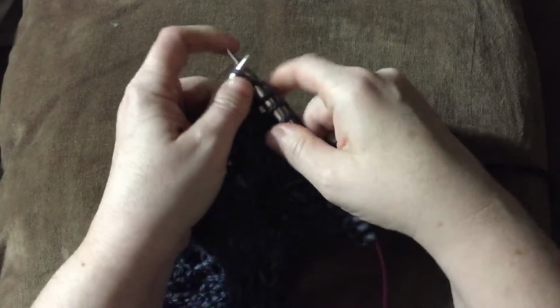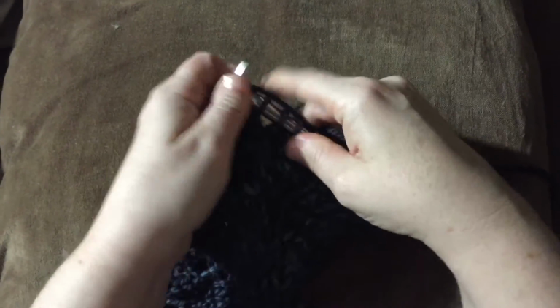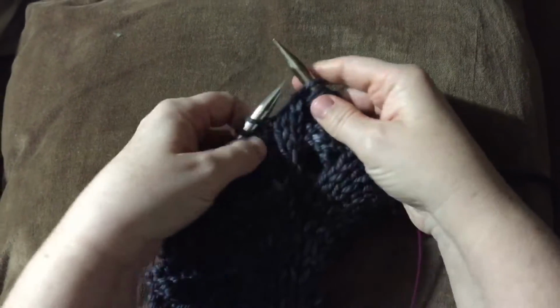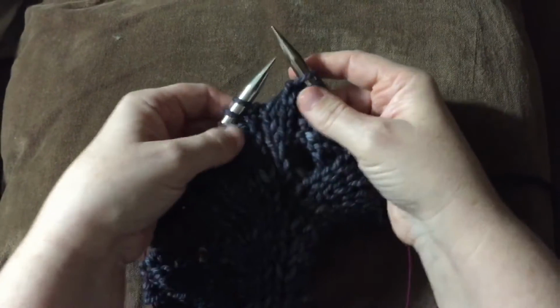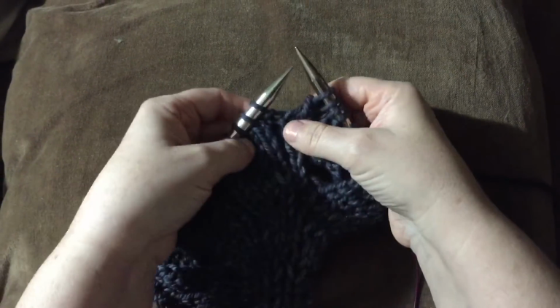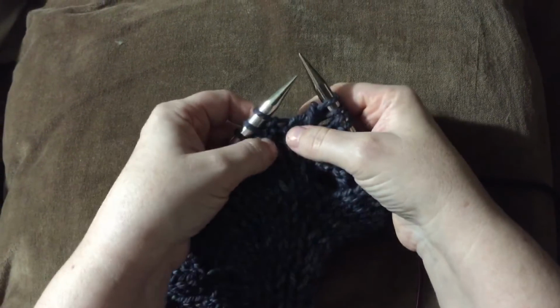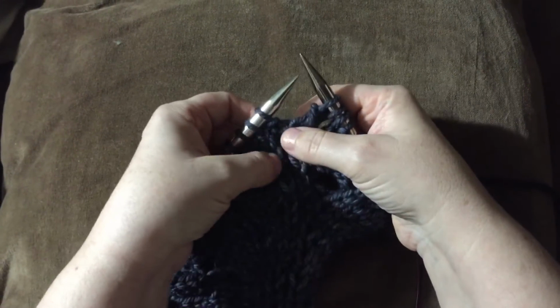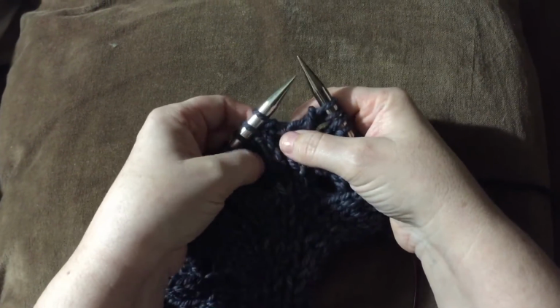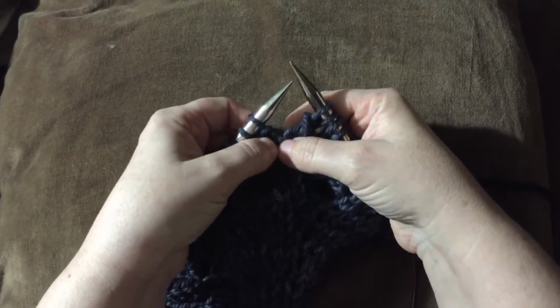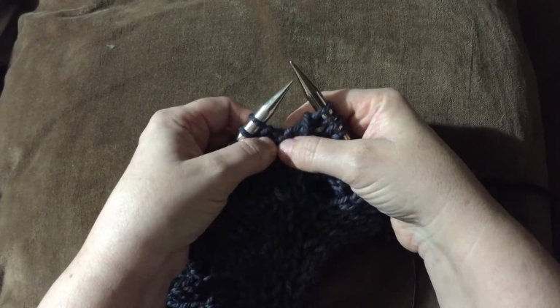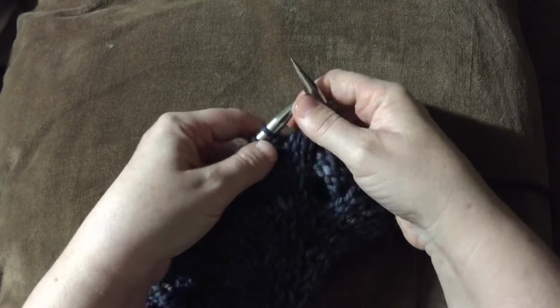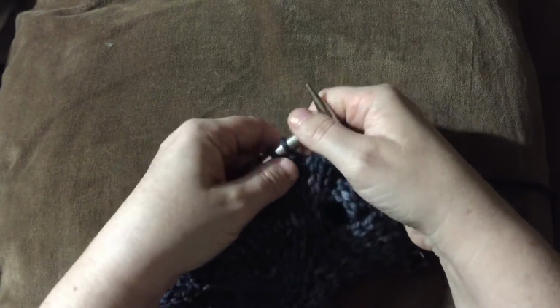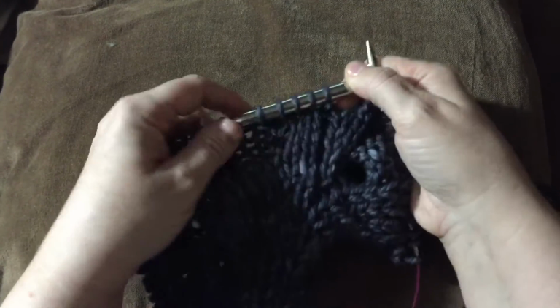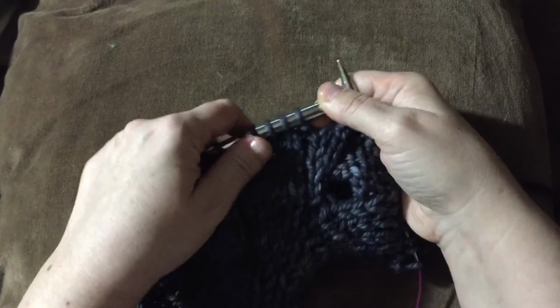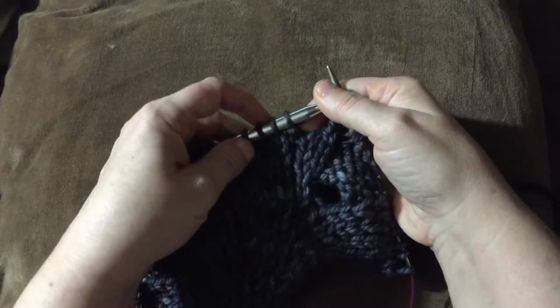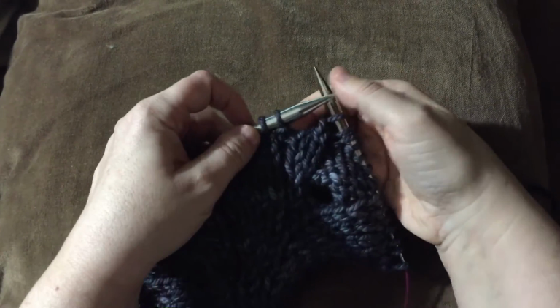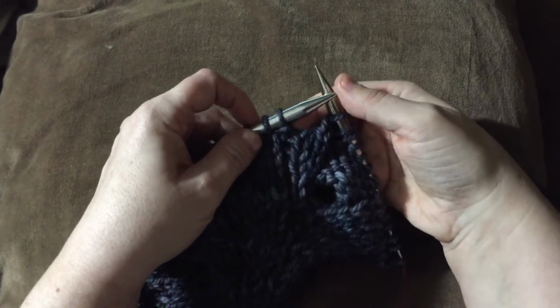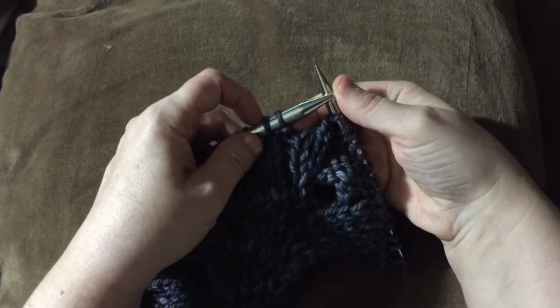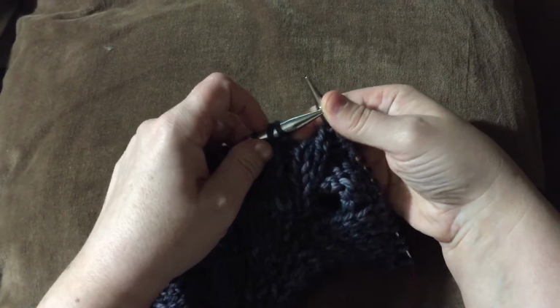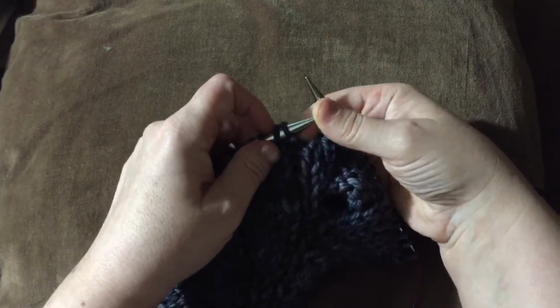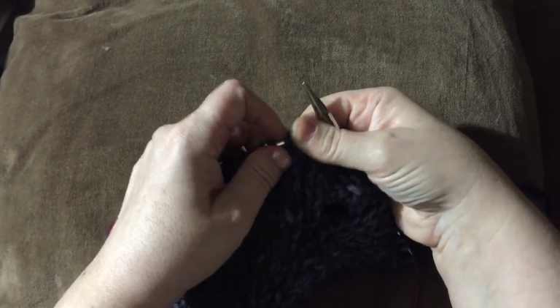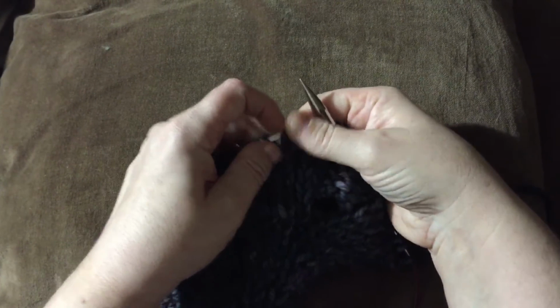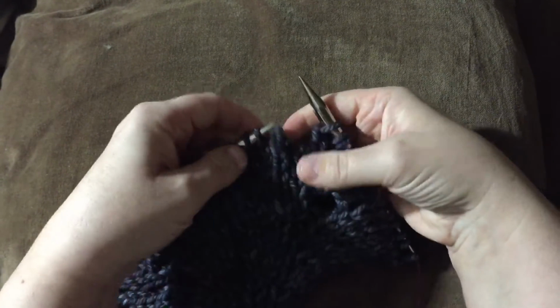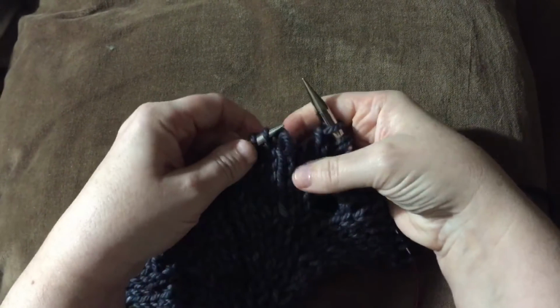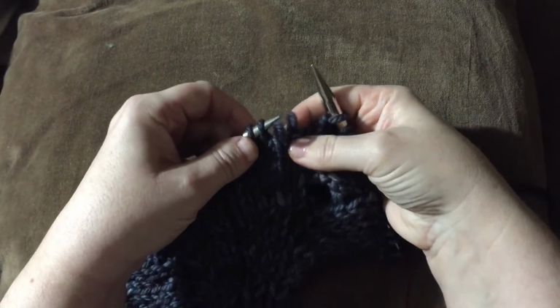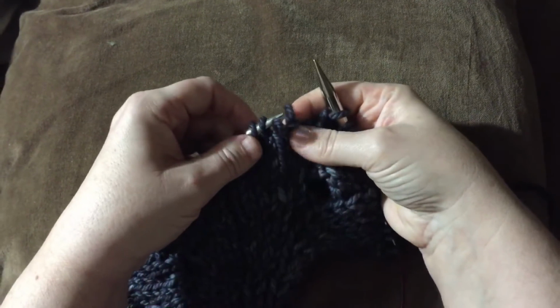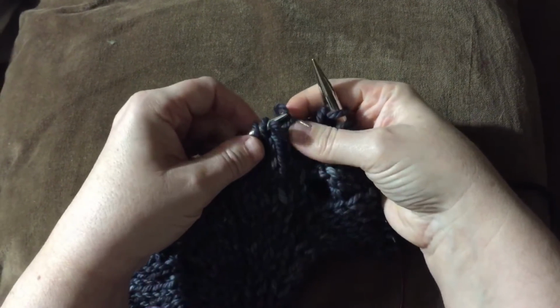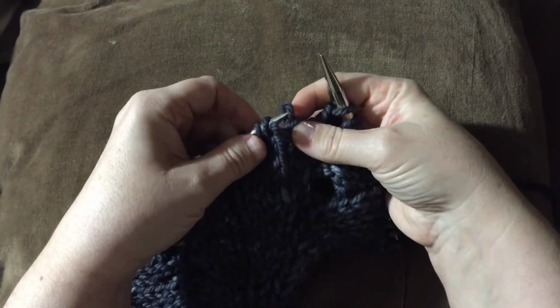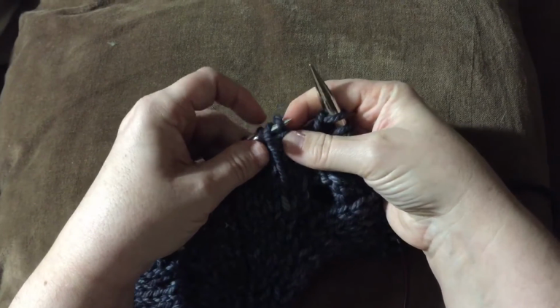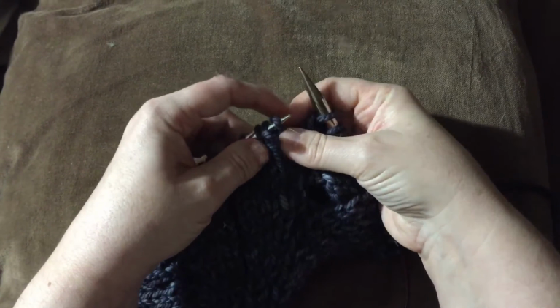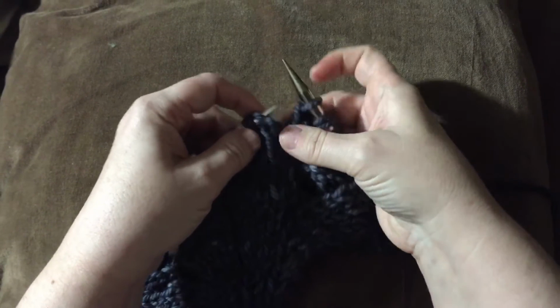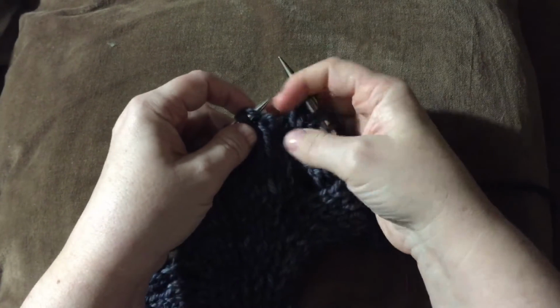And this is how you do a C2B. Slip two stitches off. This one goes into the back, slip it onto the needle.